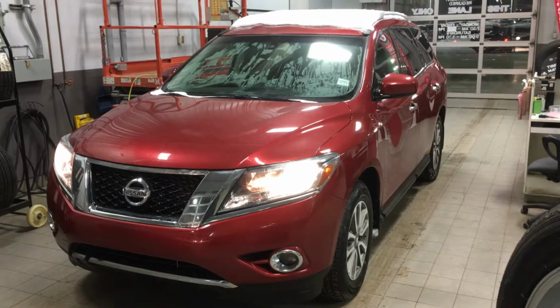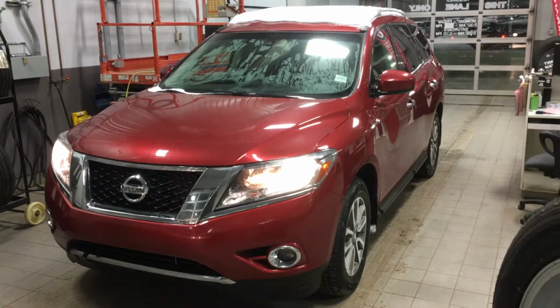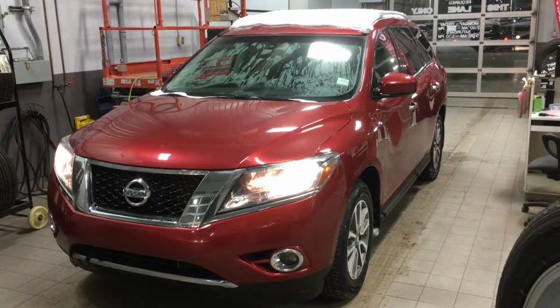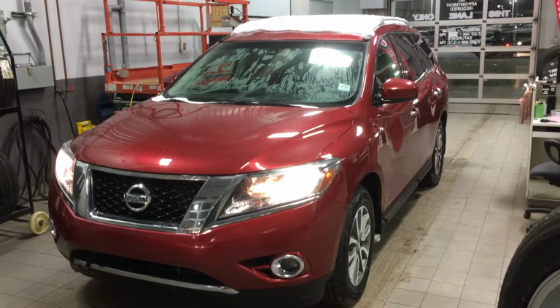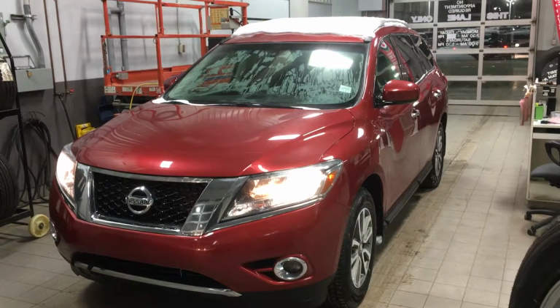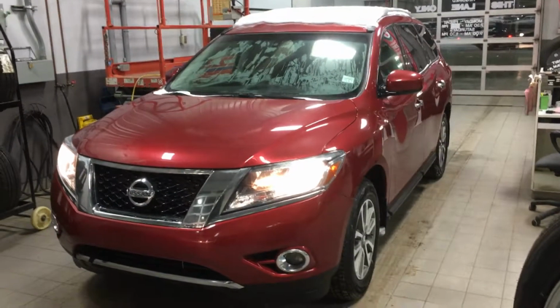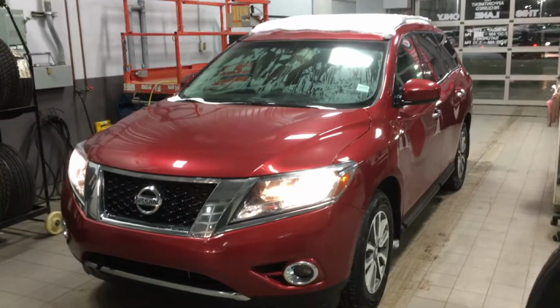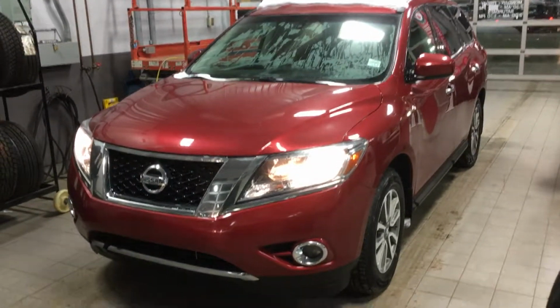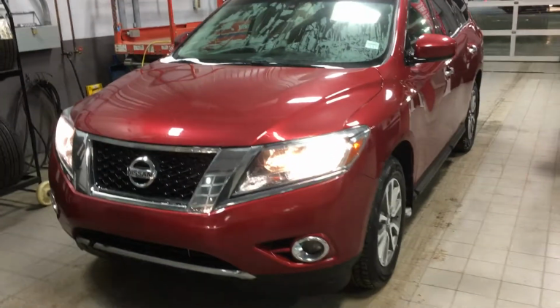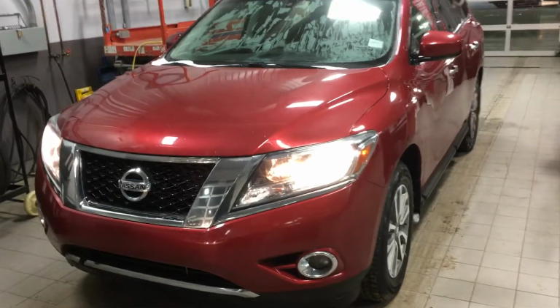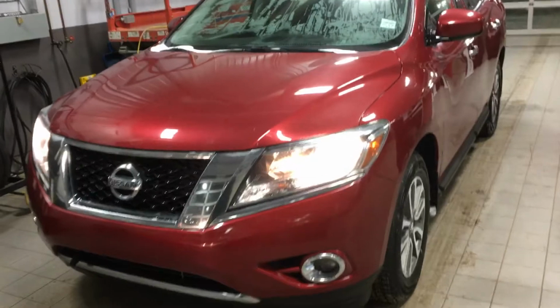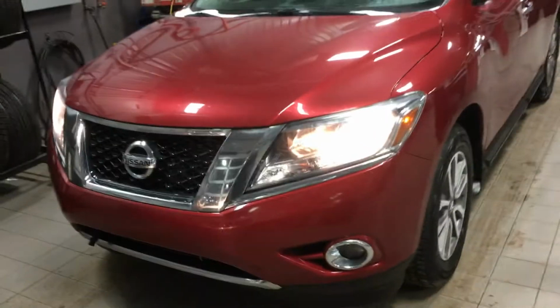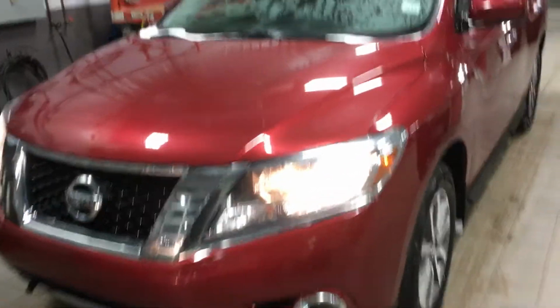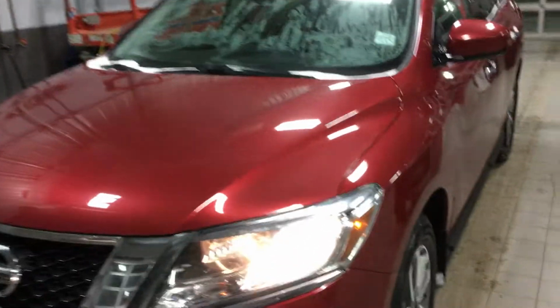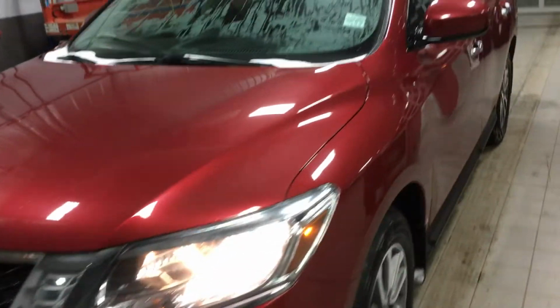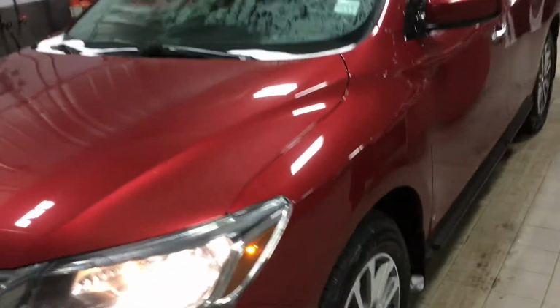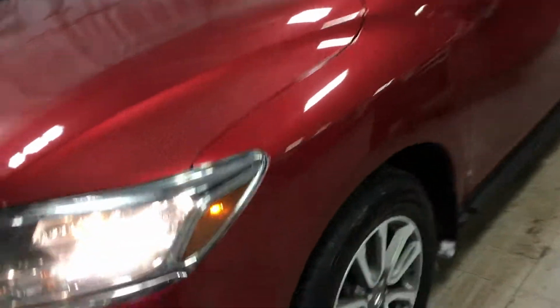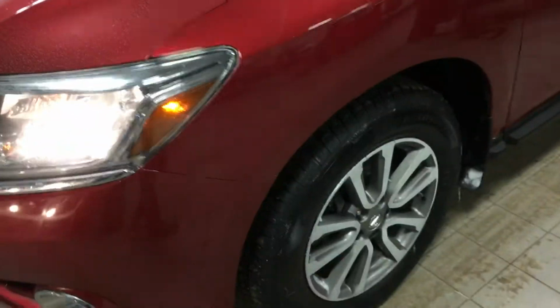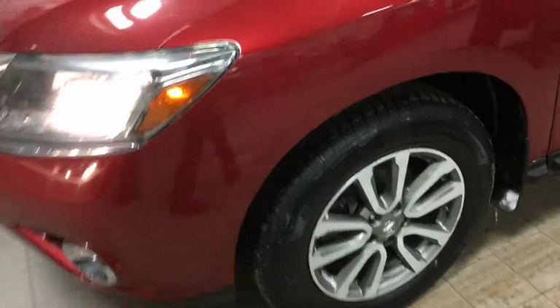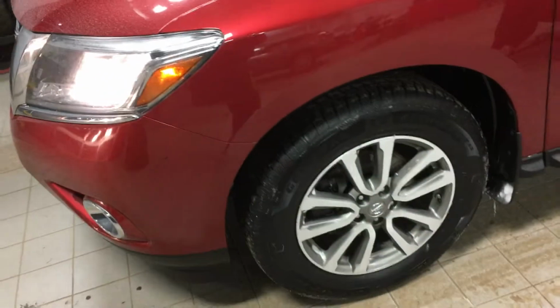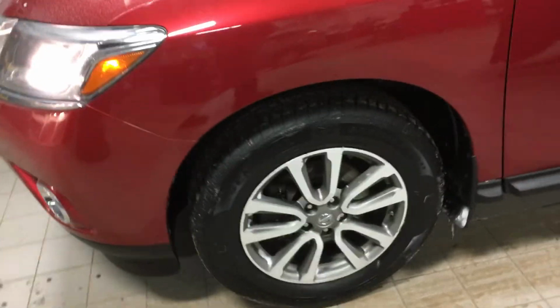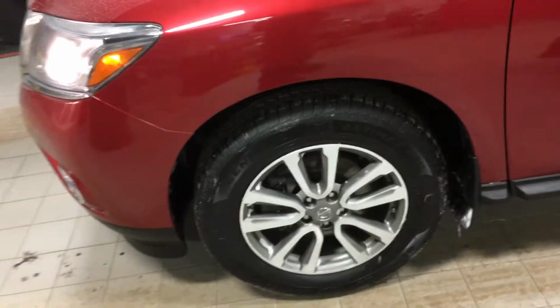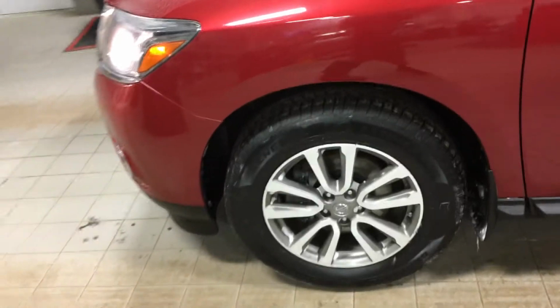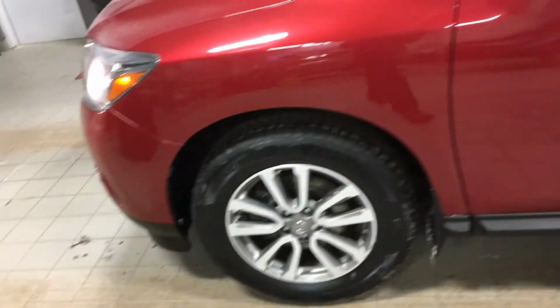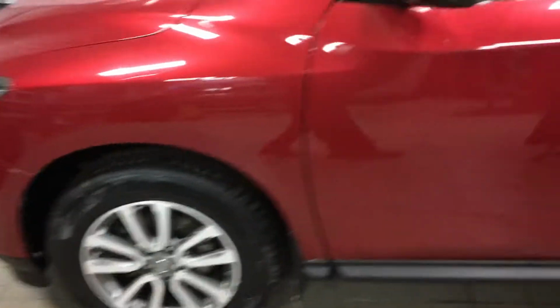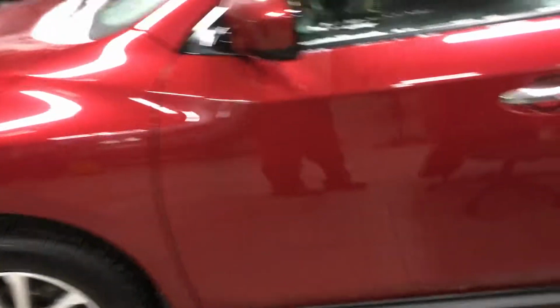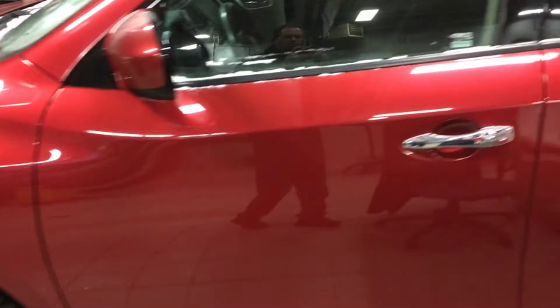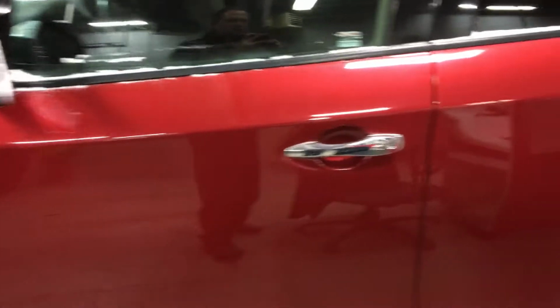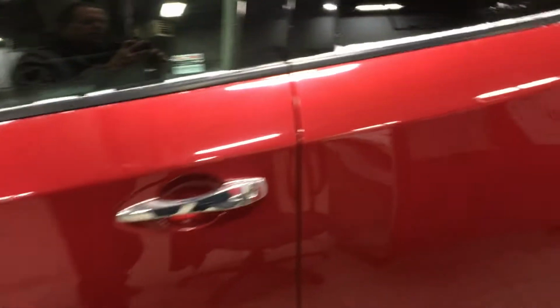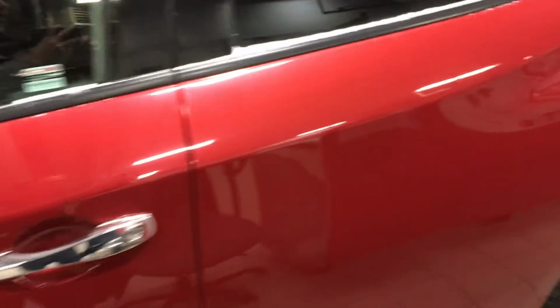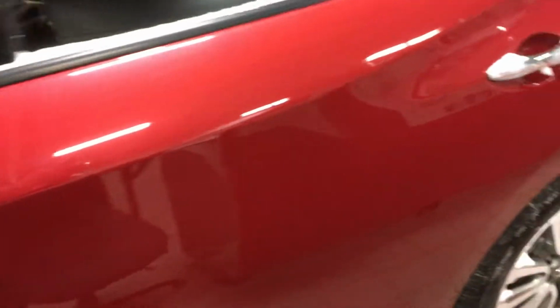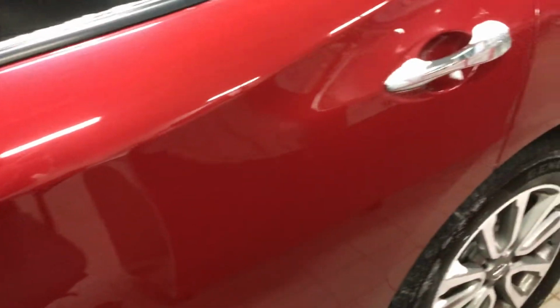Hello Graham, it's Gordon from Sheridan Nissan and I'm showing you the 2015 Nissan Pathfinder SV. The body's in great shape, excellent tires, alloy wheels, and lots of room for the family.